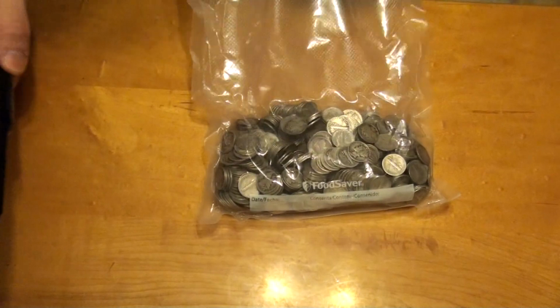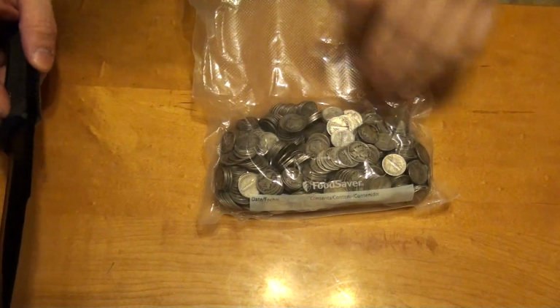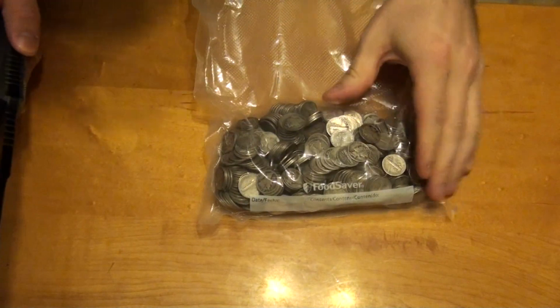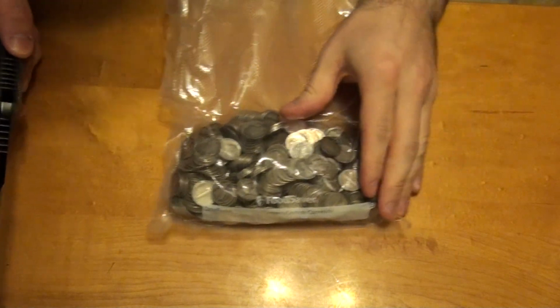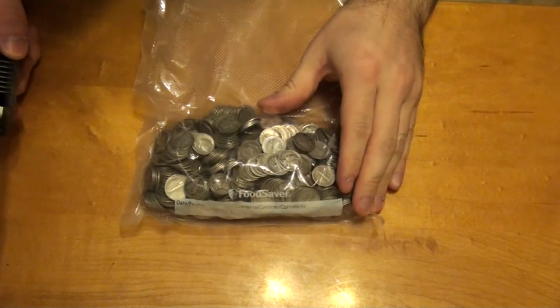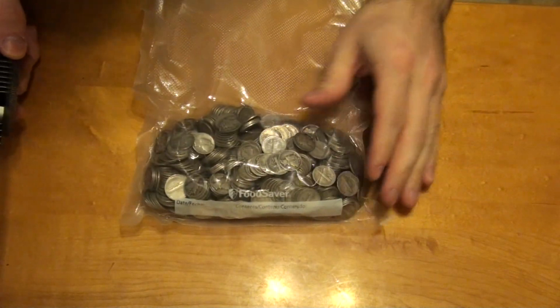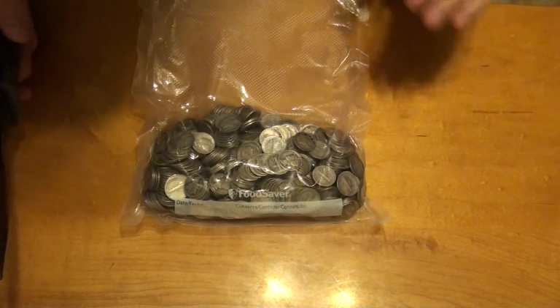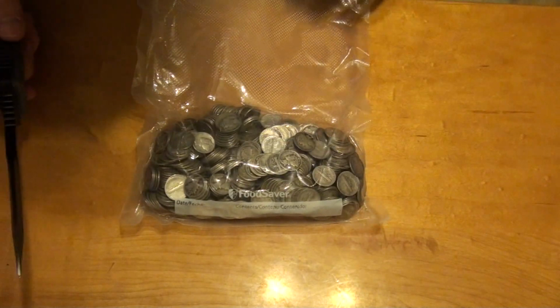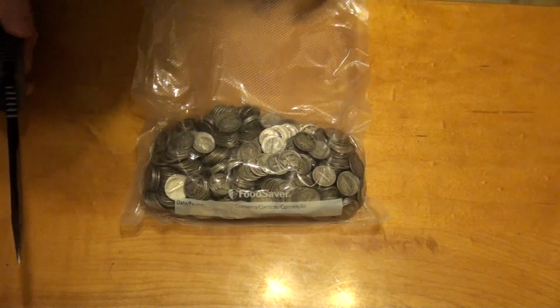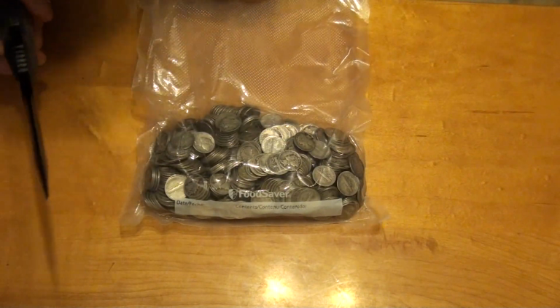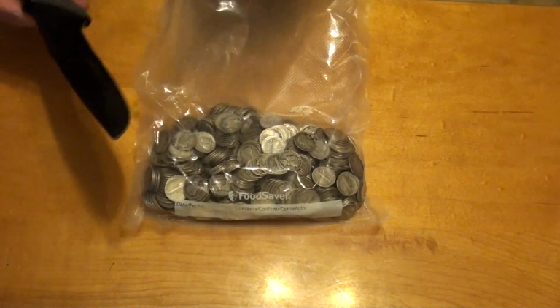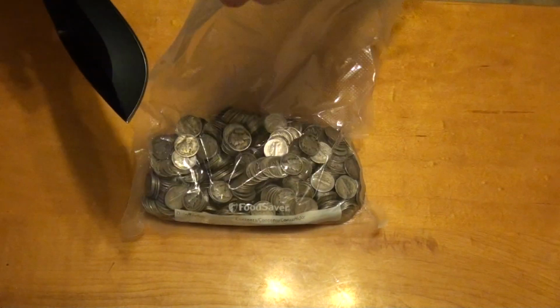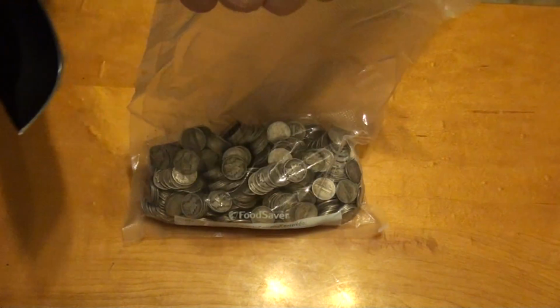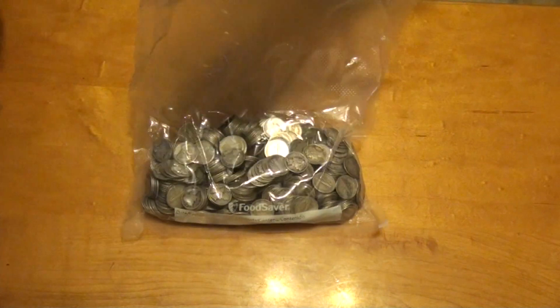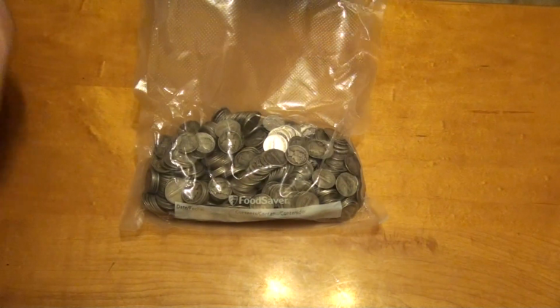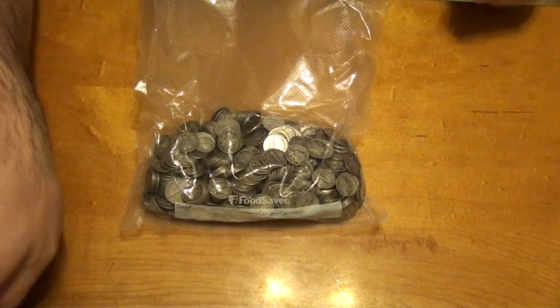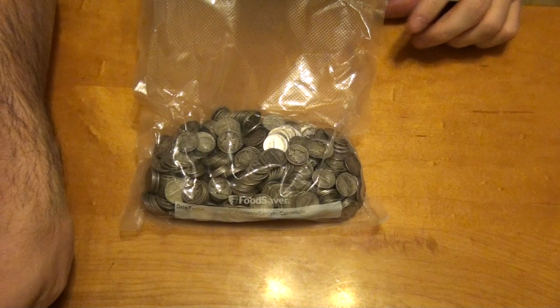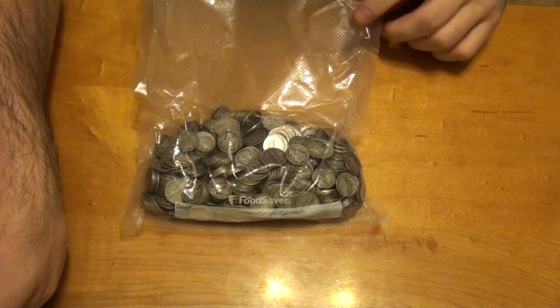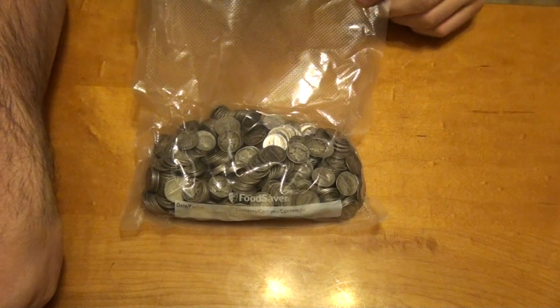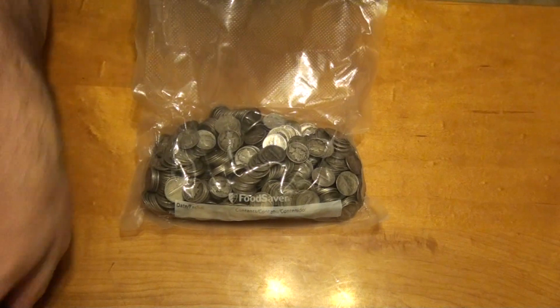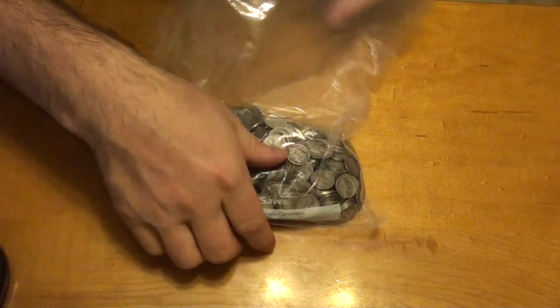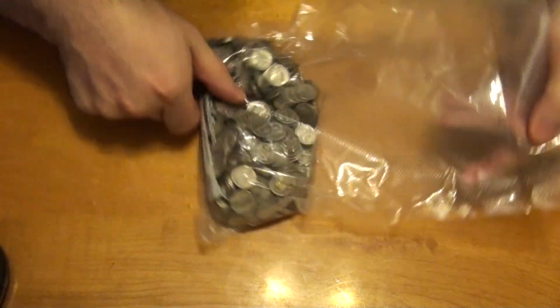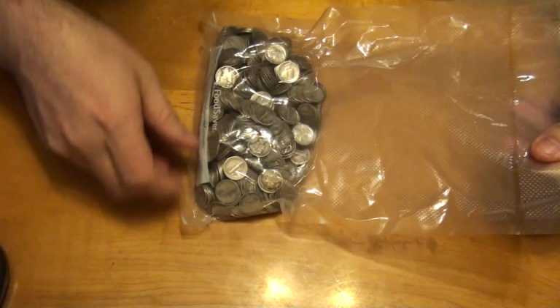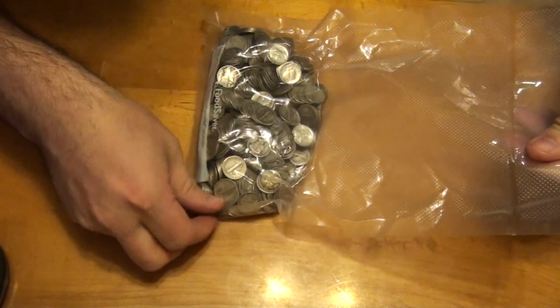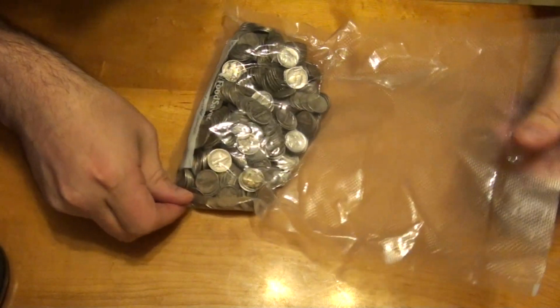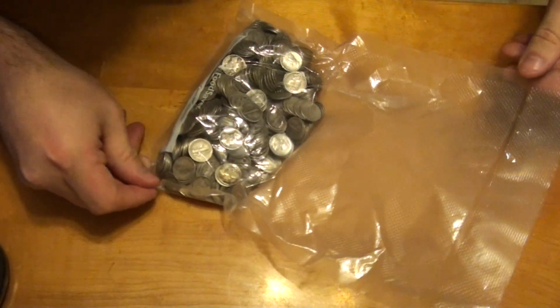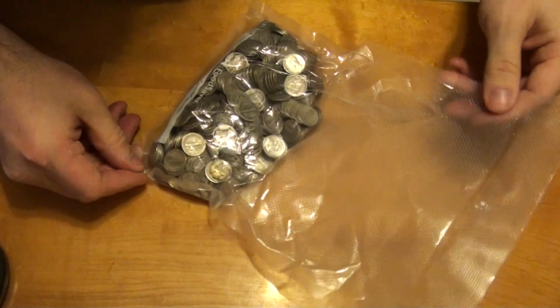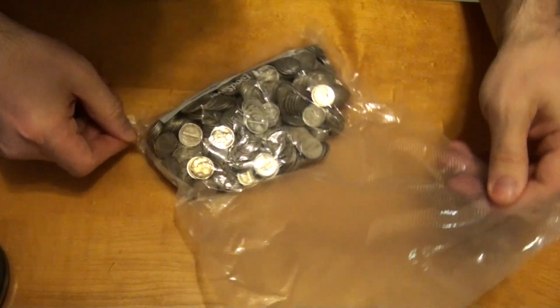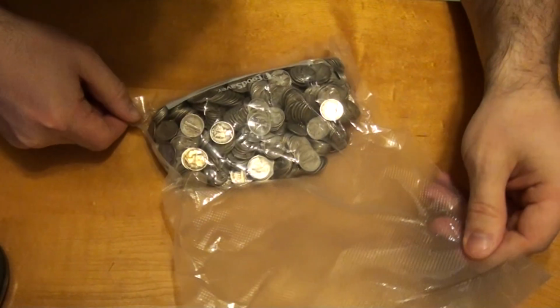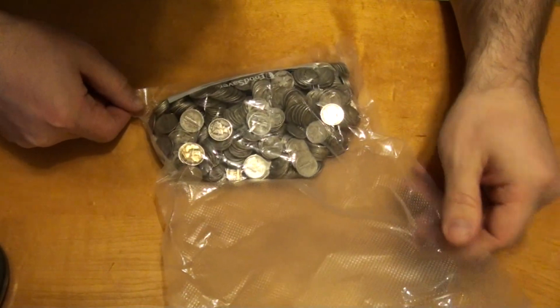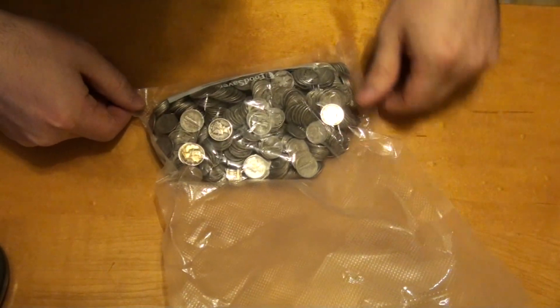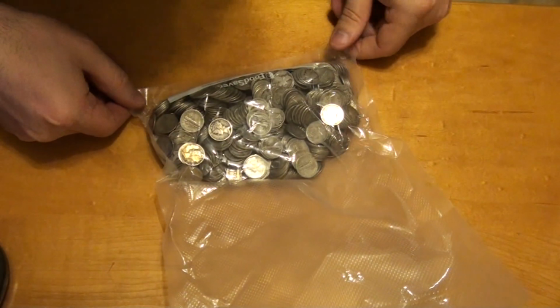Well I can't just let them all sit in here like this, now can I? Looks like it's shrink-wrapped in there, sealed.